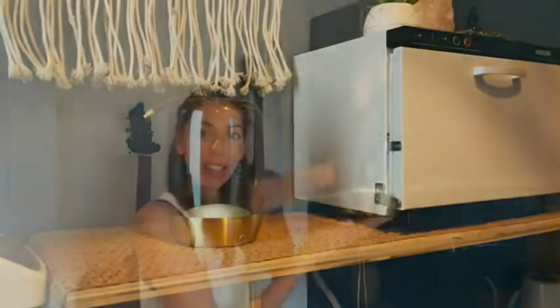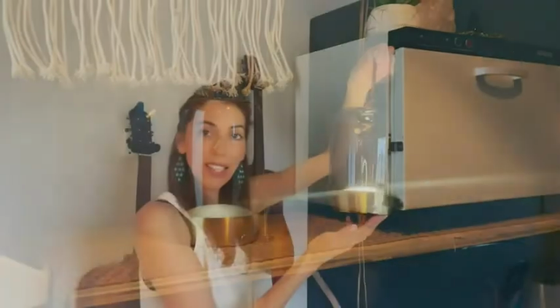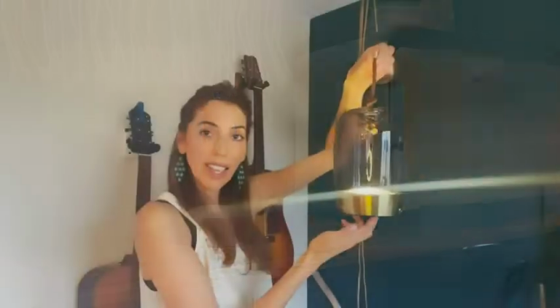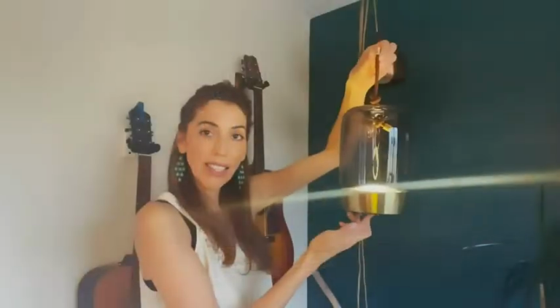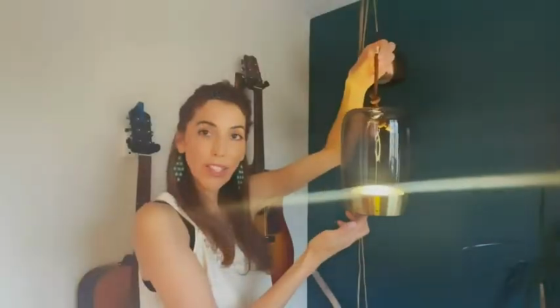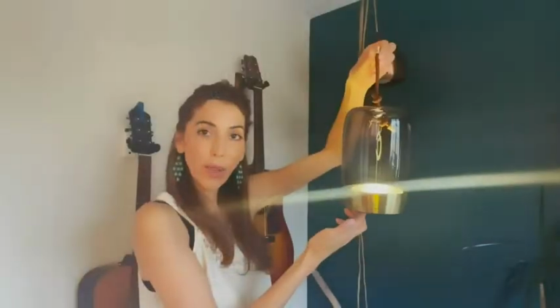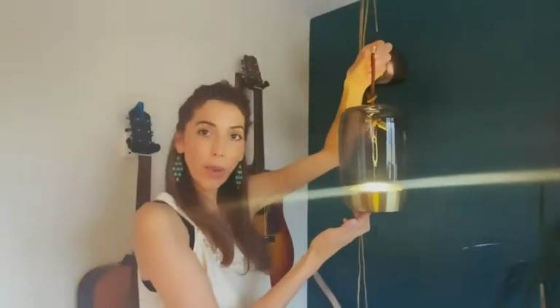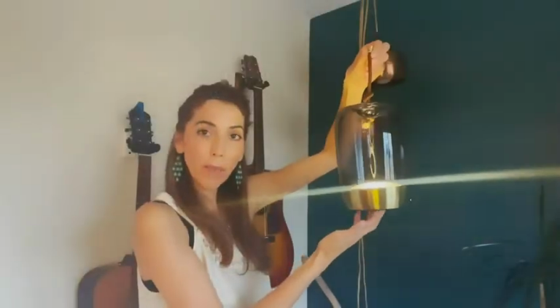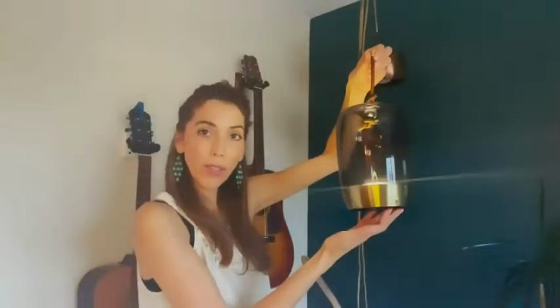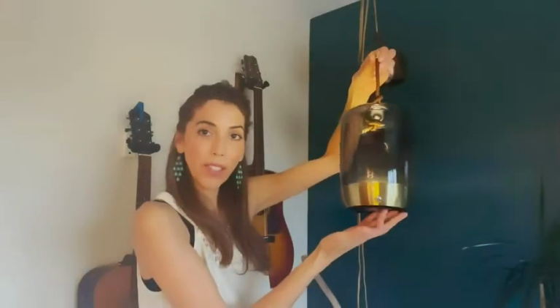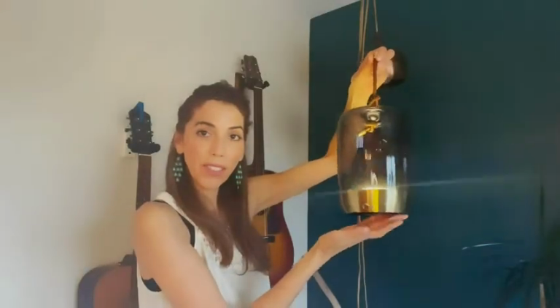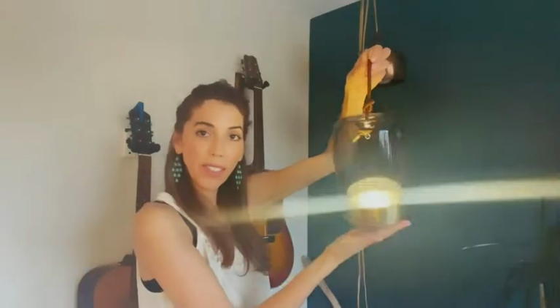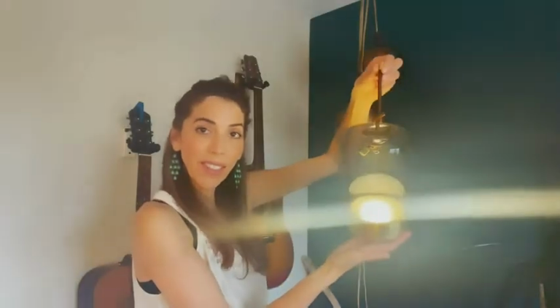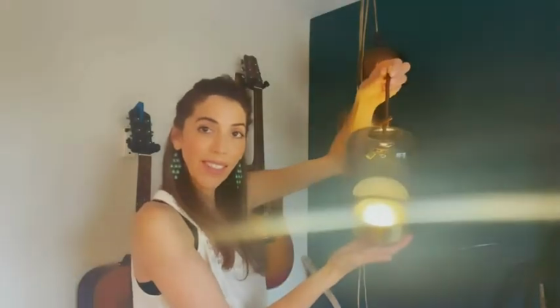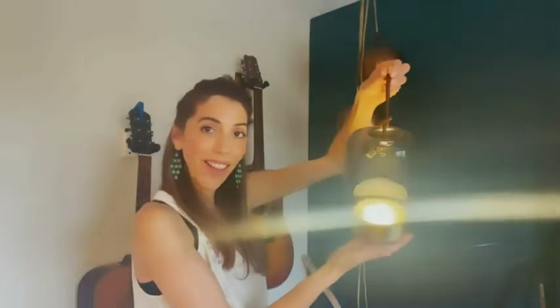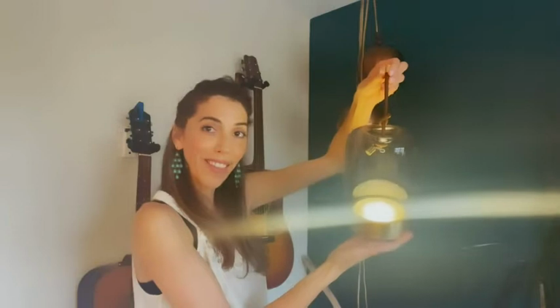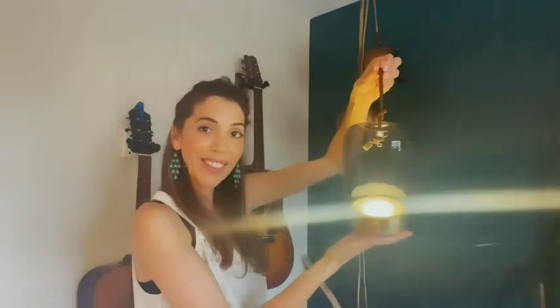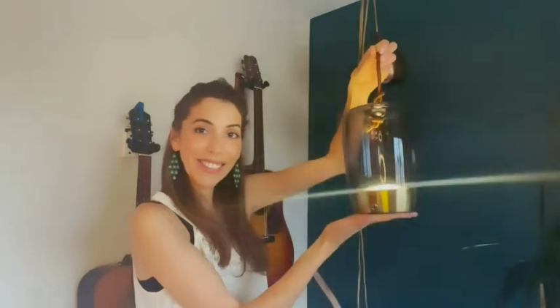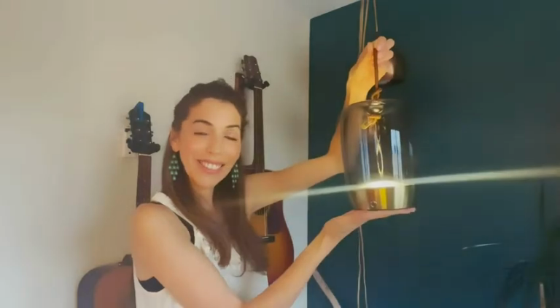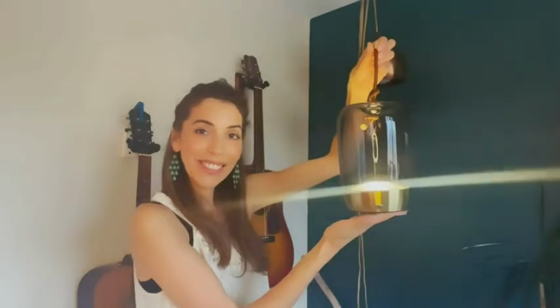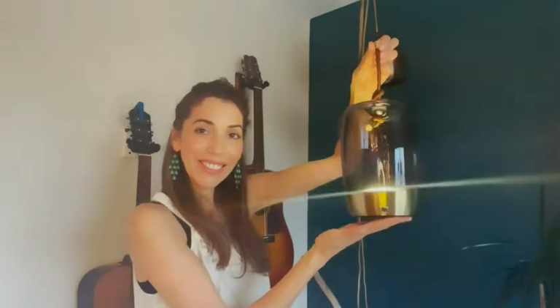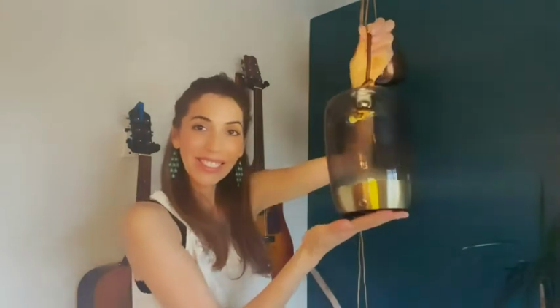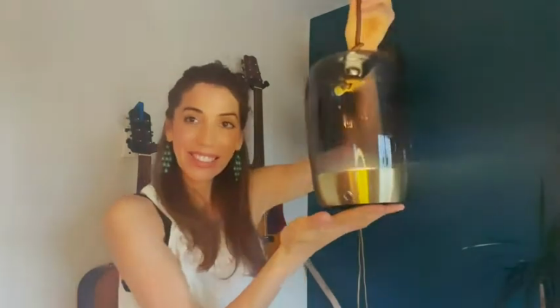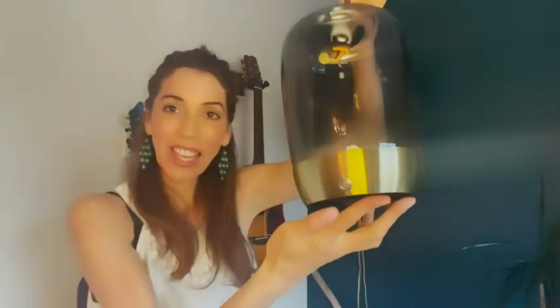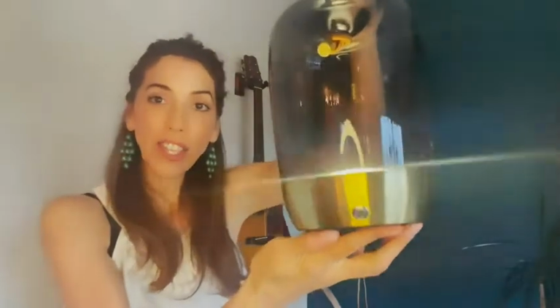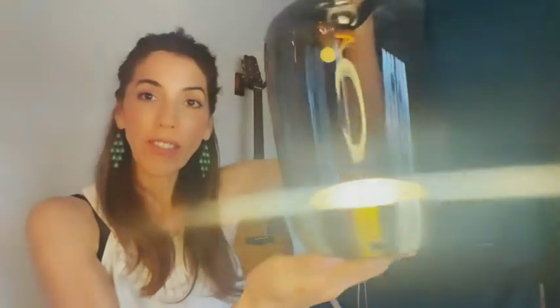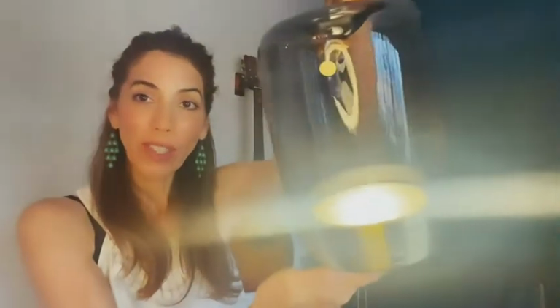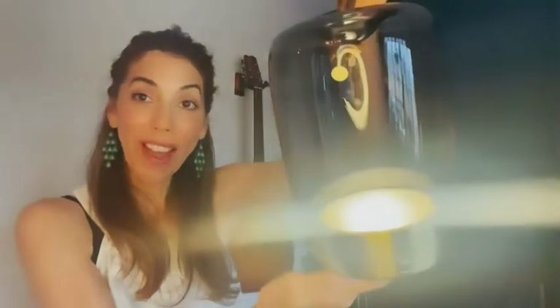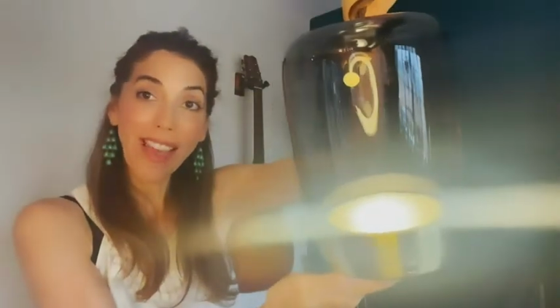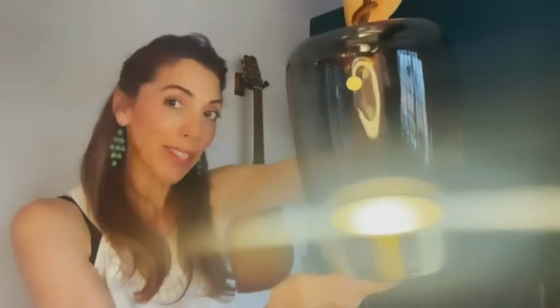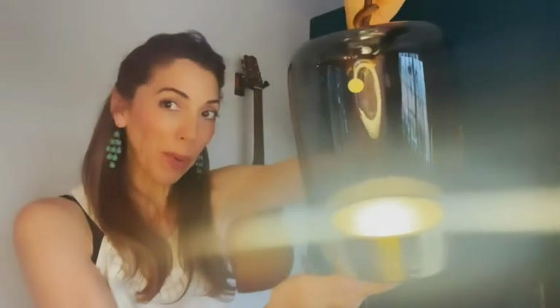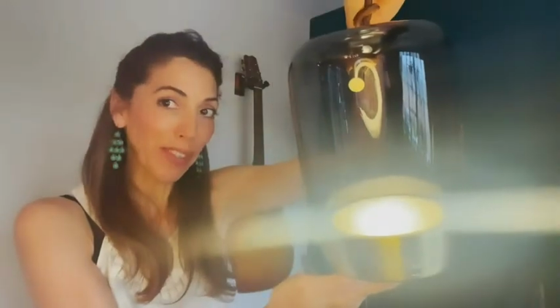This light is so beautiful. I love it. I think you'll love it too, and that is my point of view.